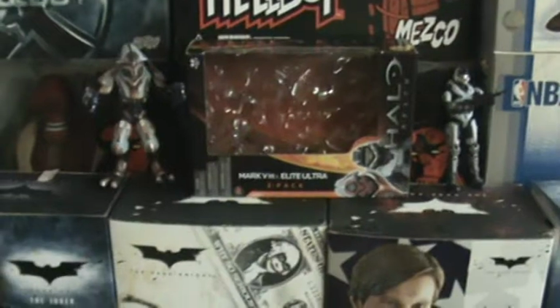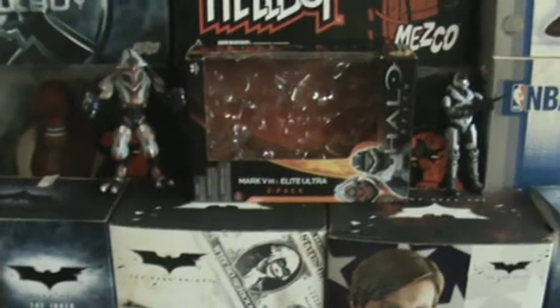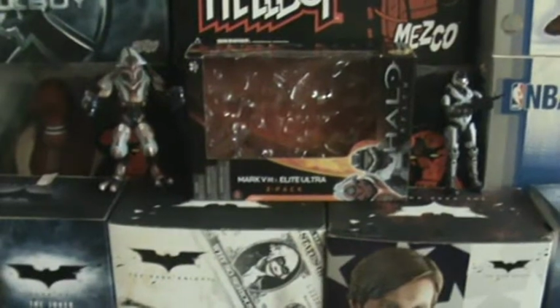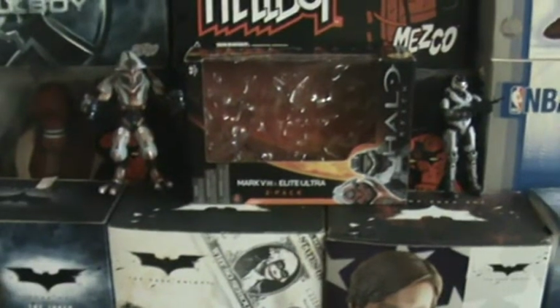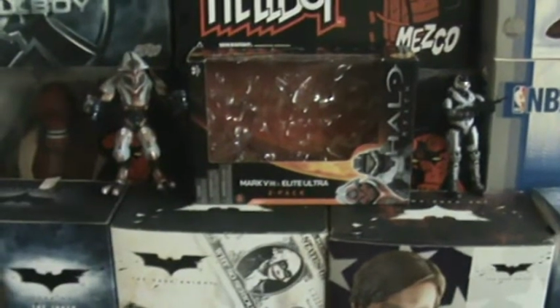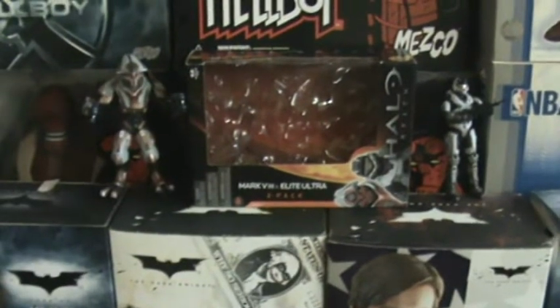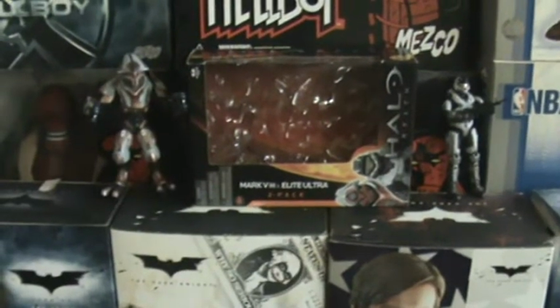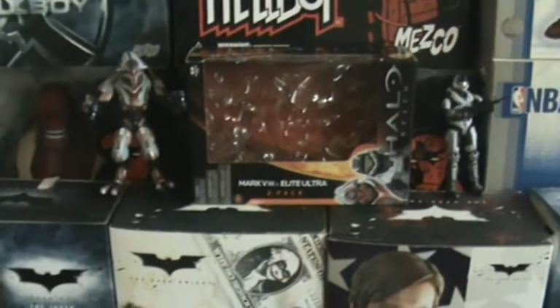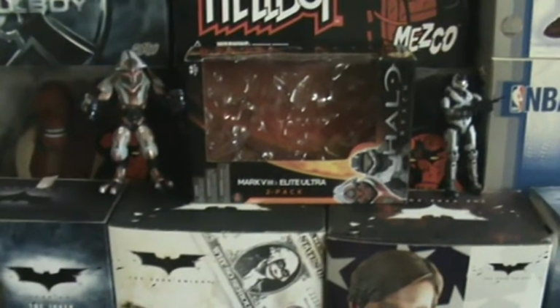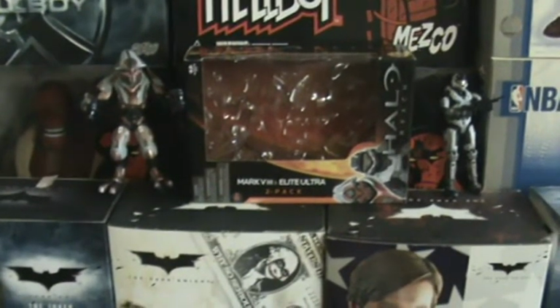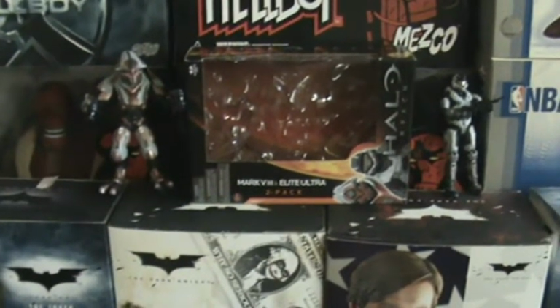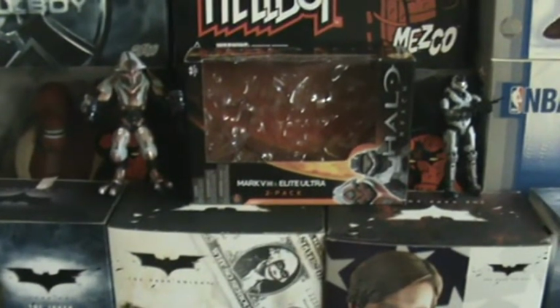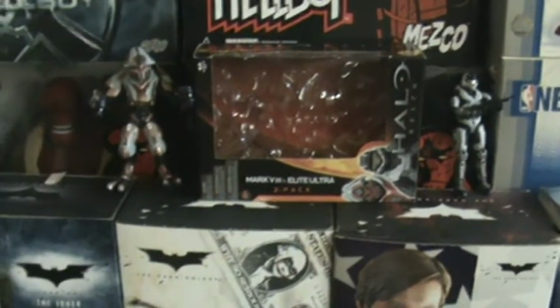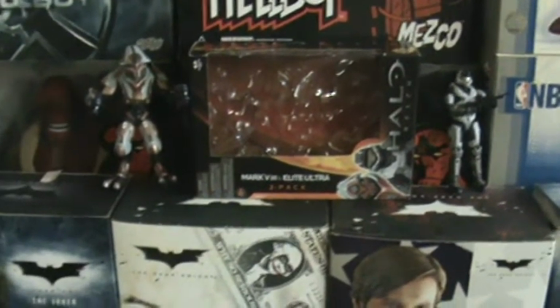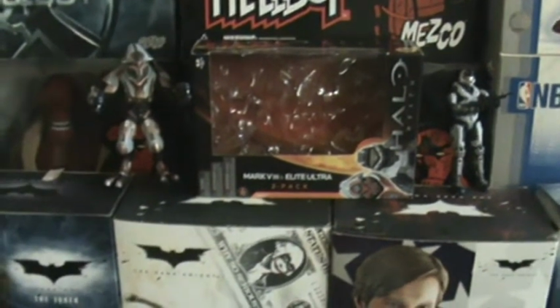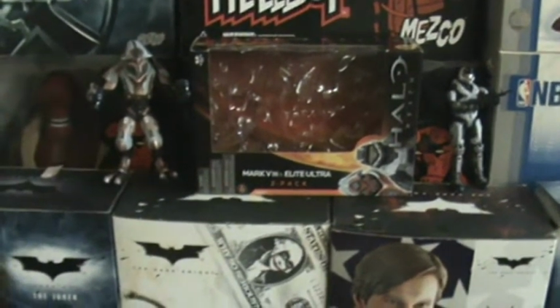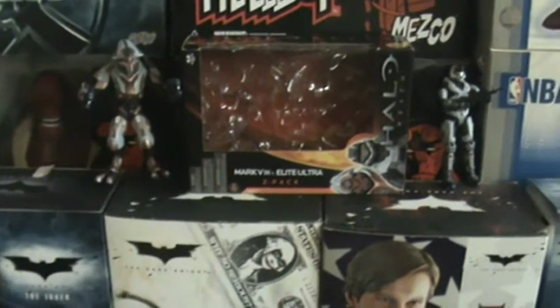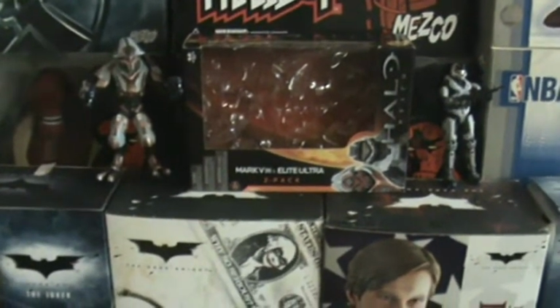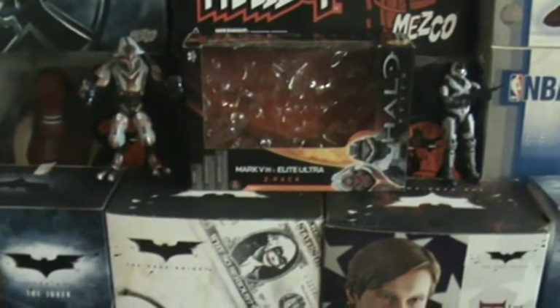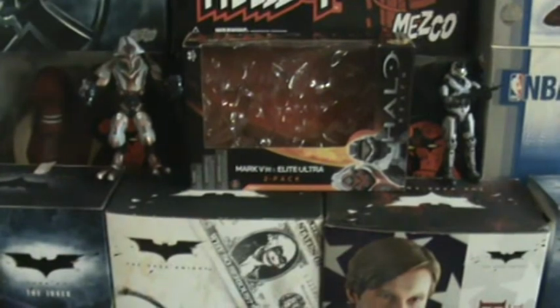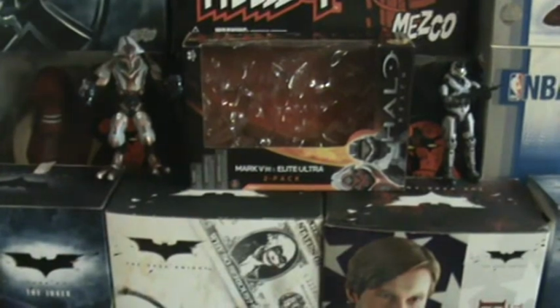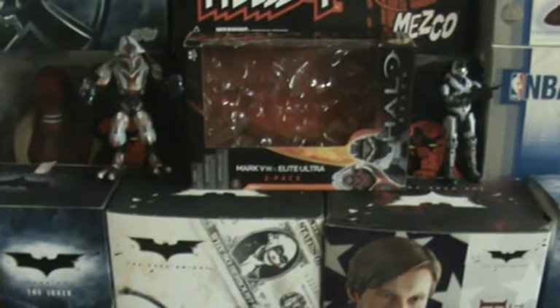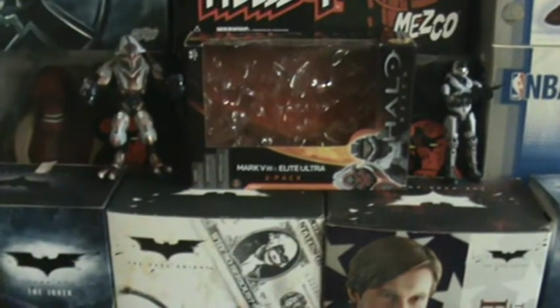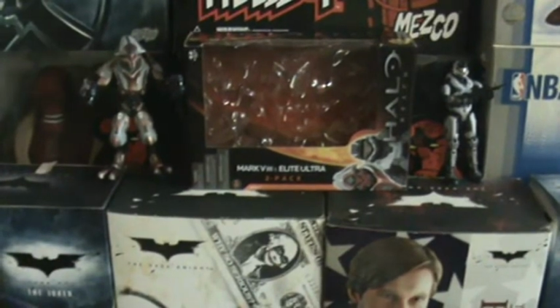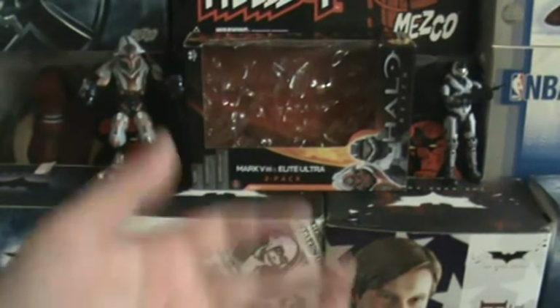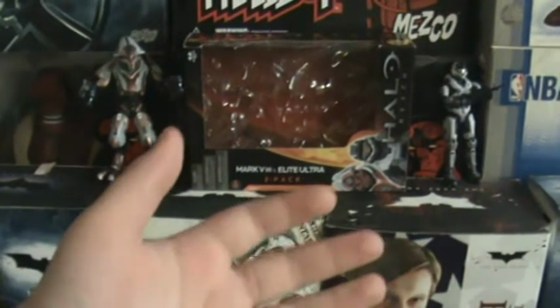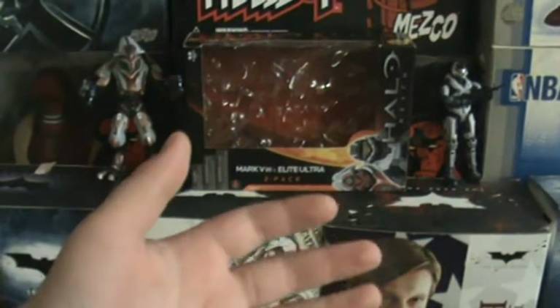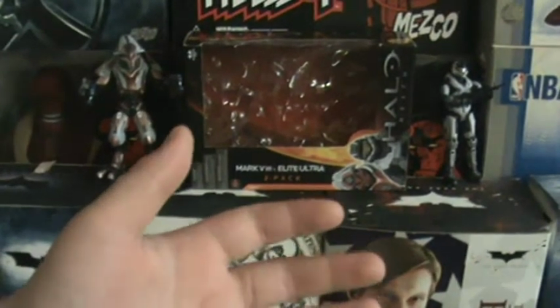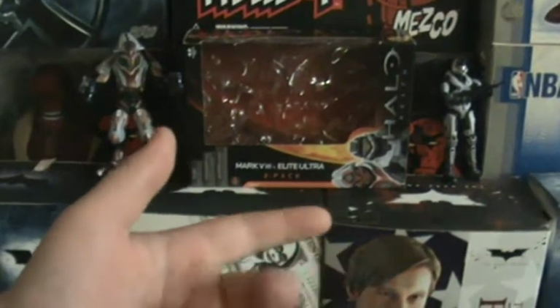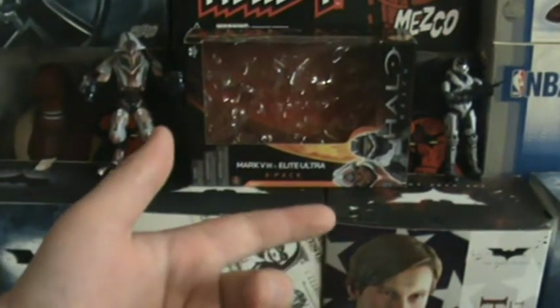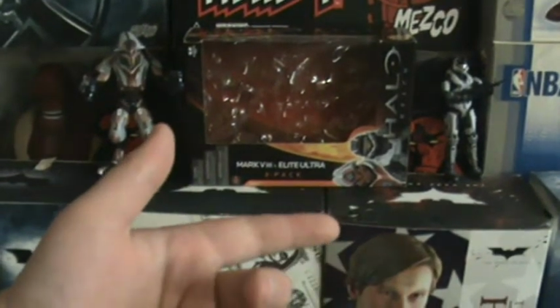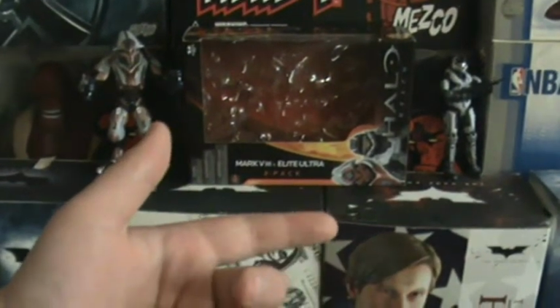What is up everyone, Jisoto98 here, and today we're going to be having a look at the Mark 5B and Elite Ultra 2-pack from Halo Reach.